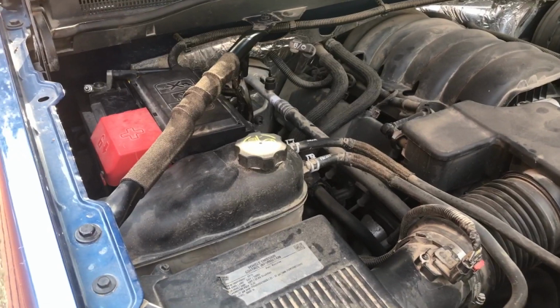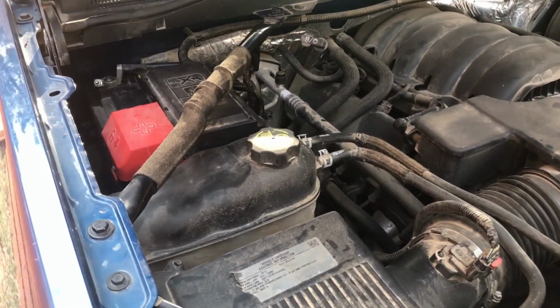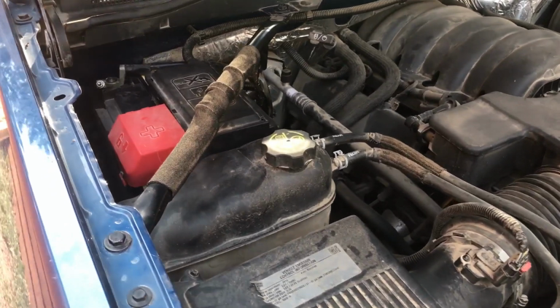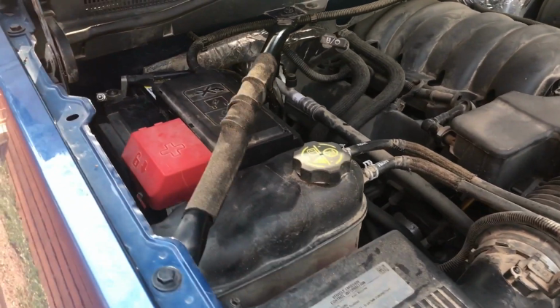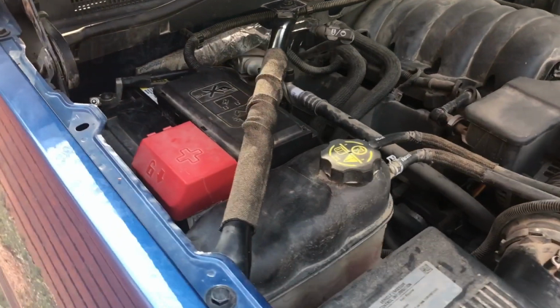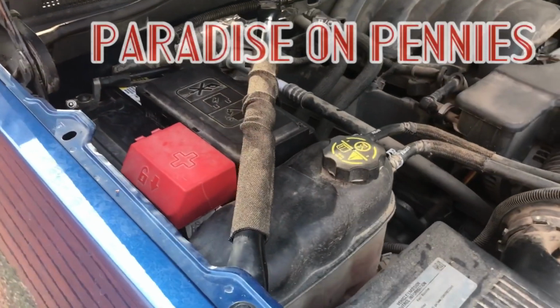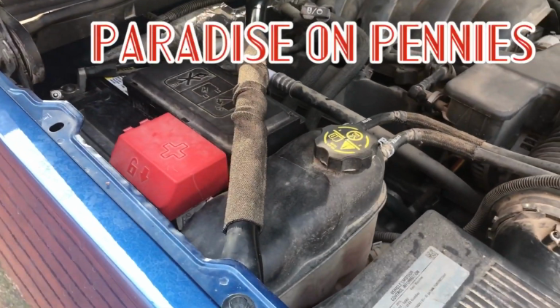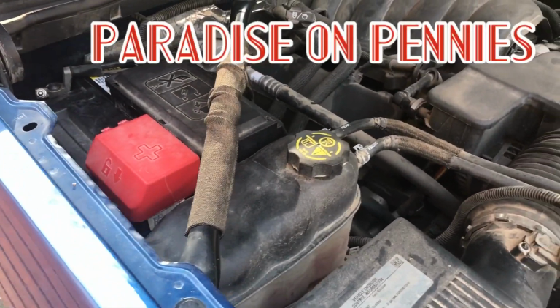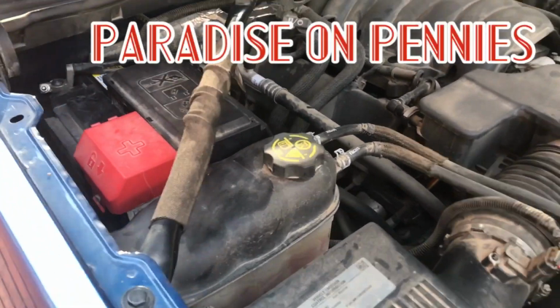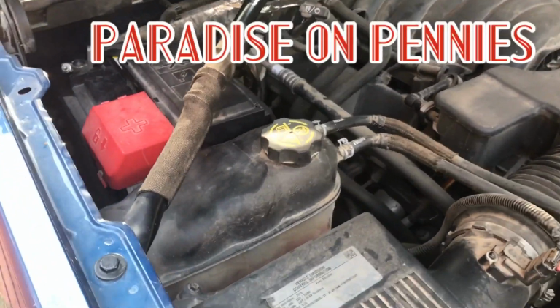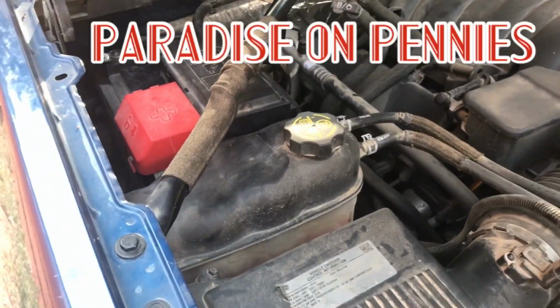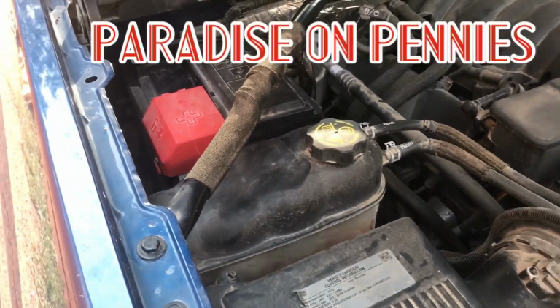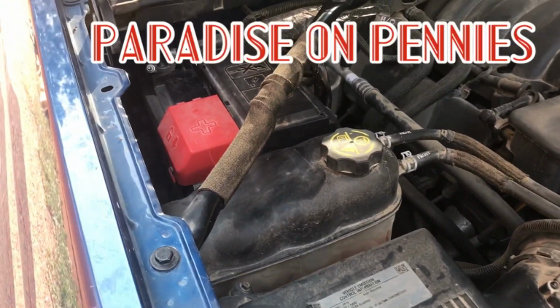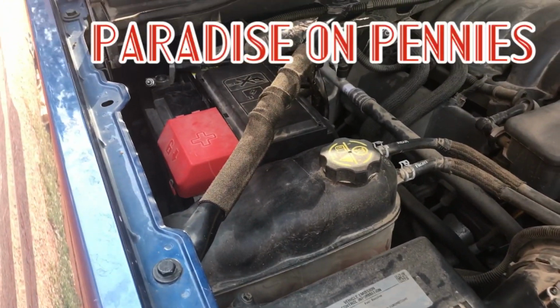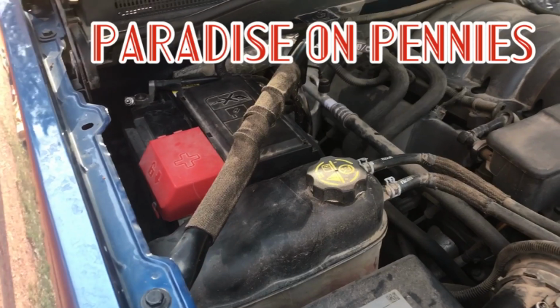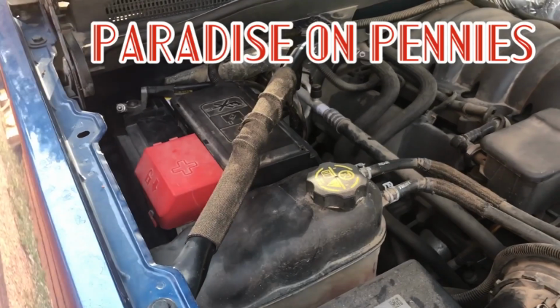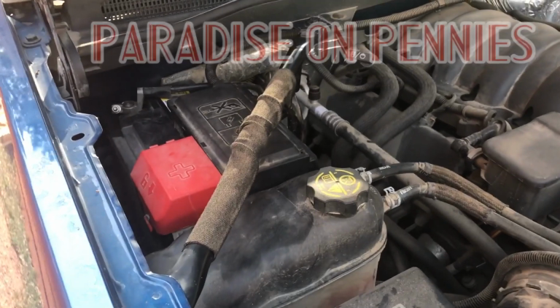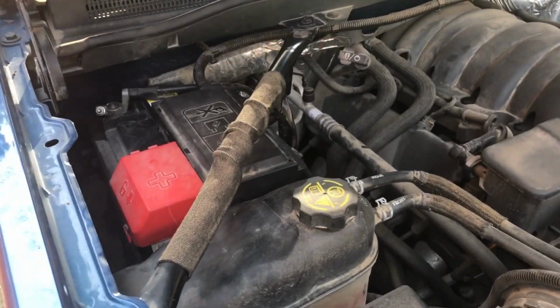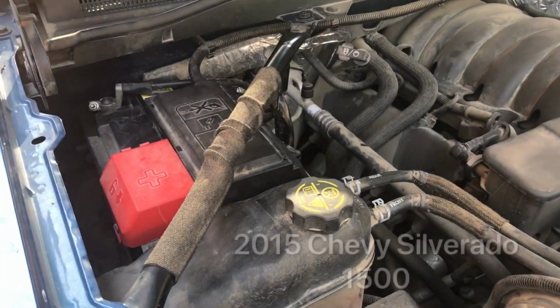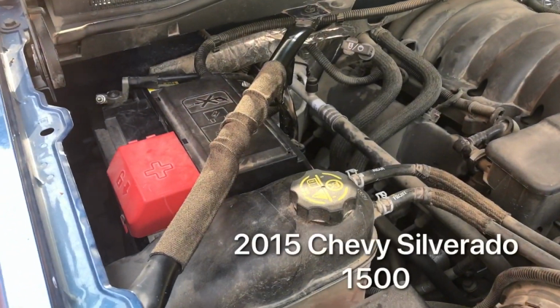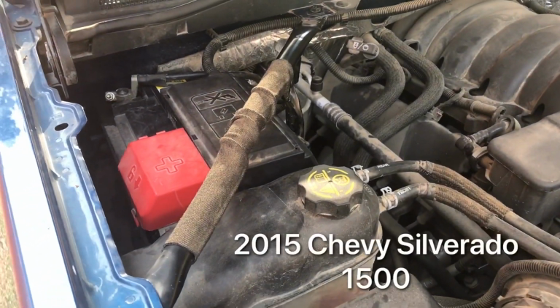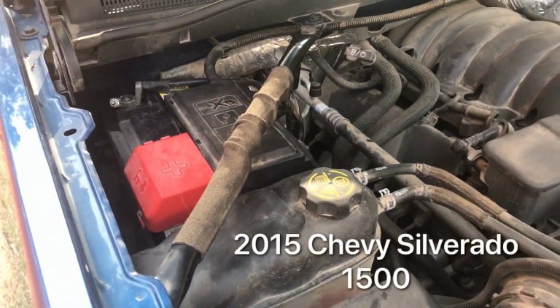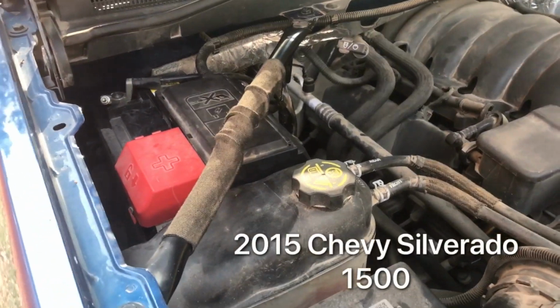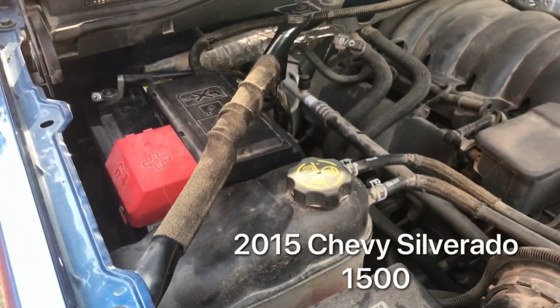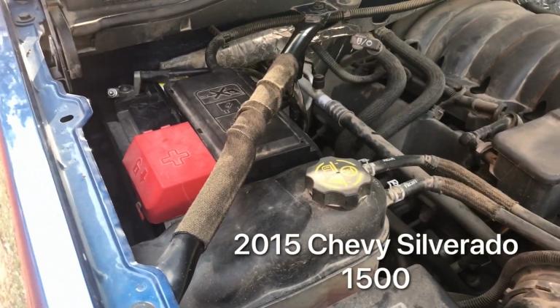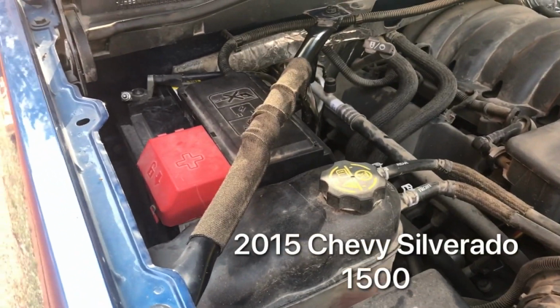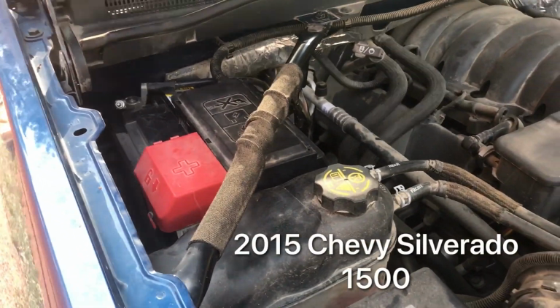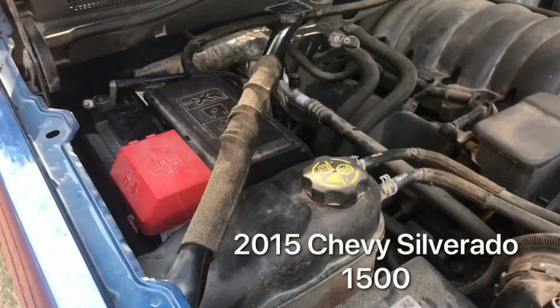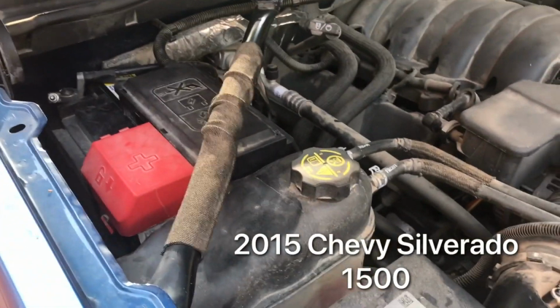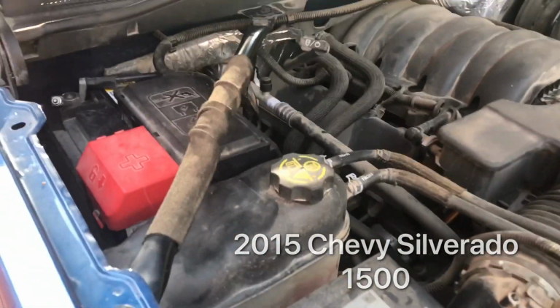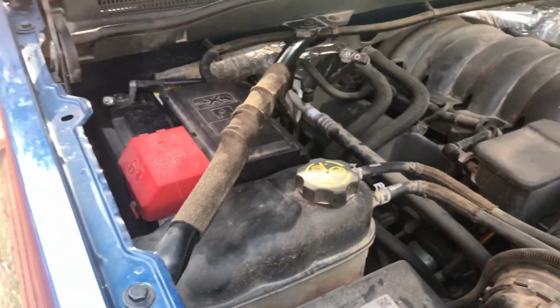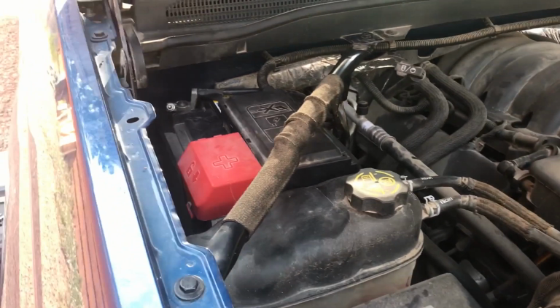Hey guys, welcome back to paradise. Today we are going to be changing the battery in our 2015 Chevy Silverado 1500. Pretty much what we're going to need today is the following tools.